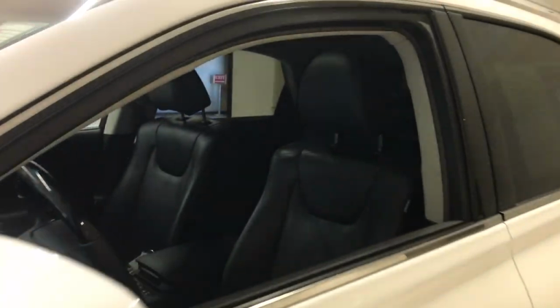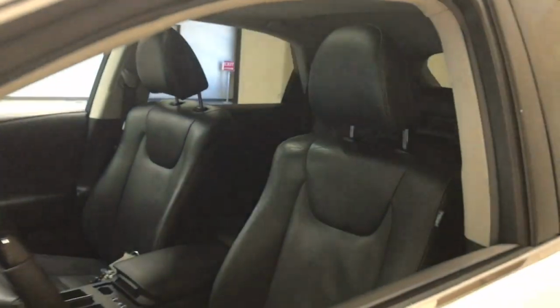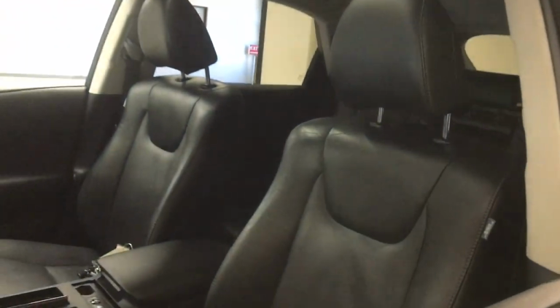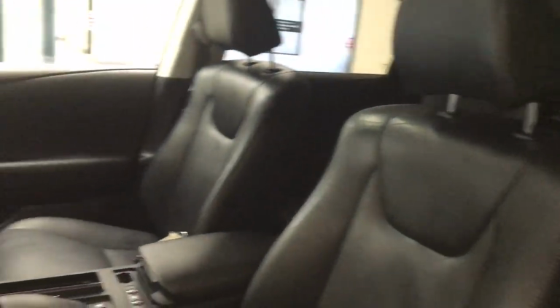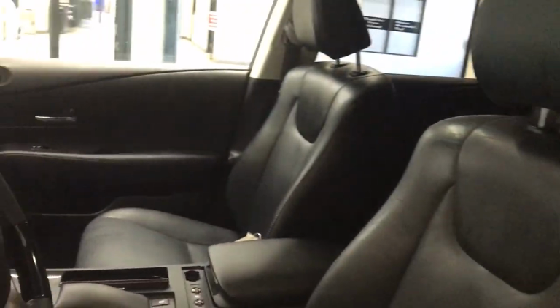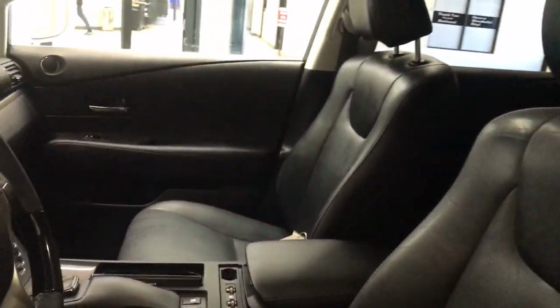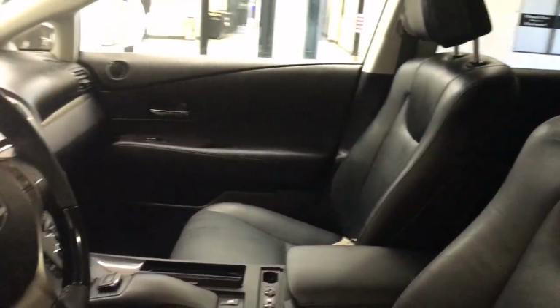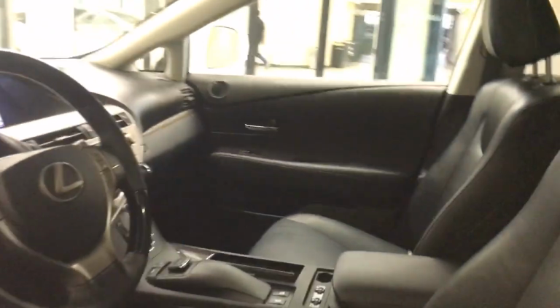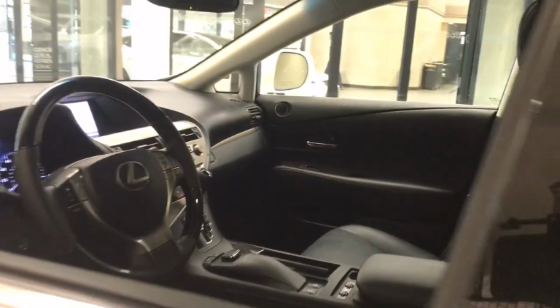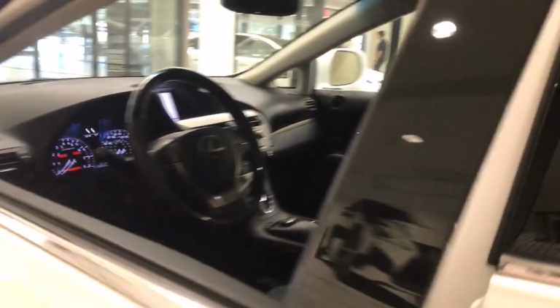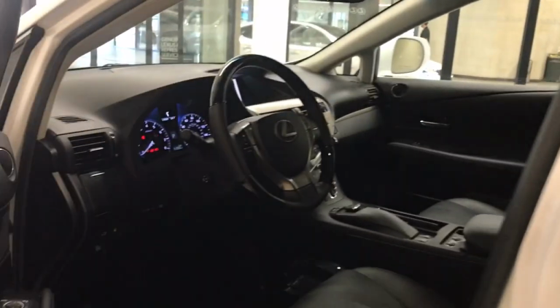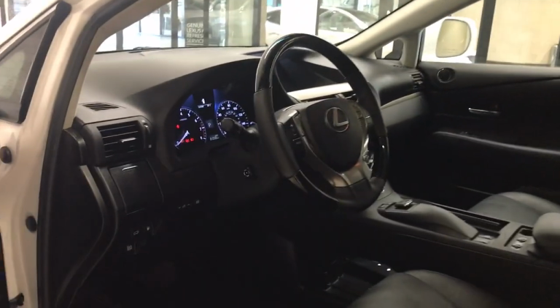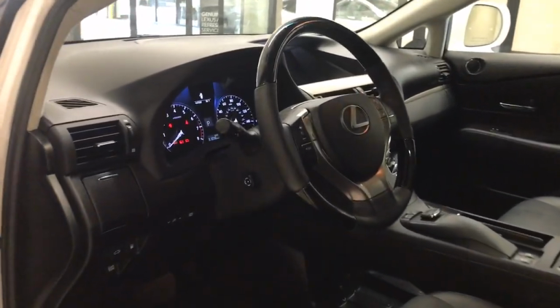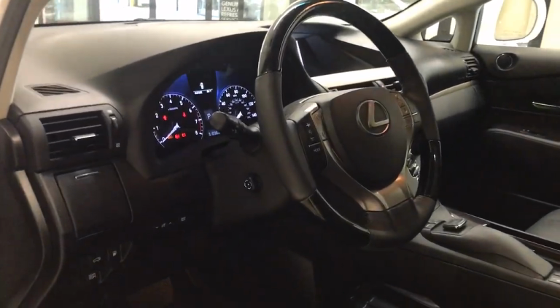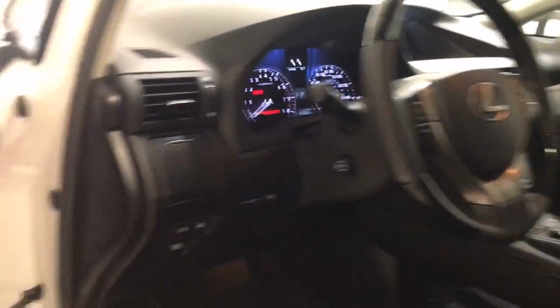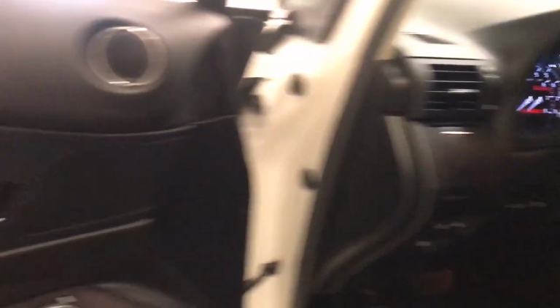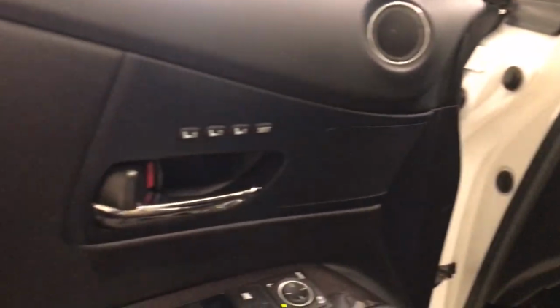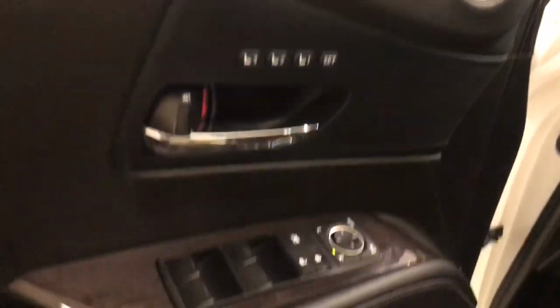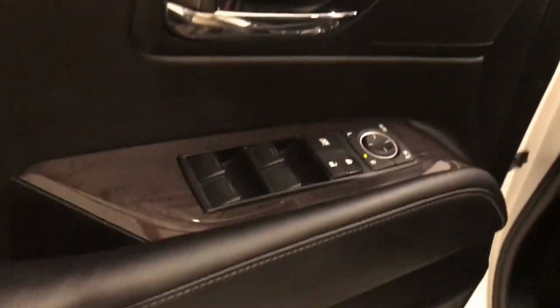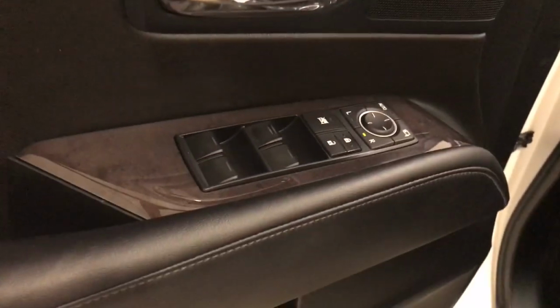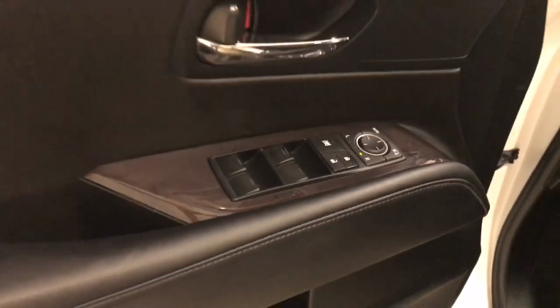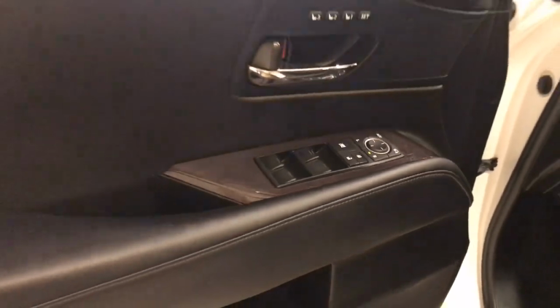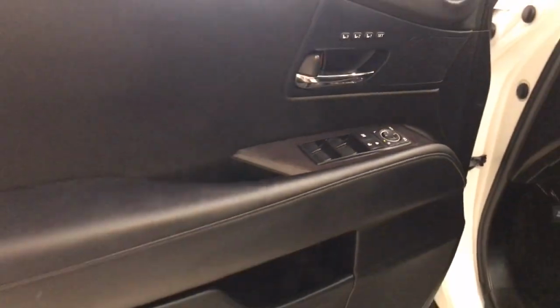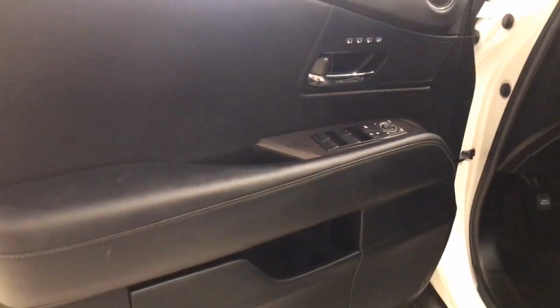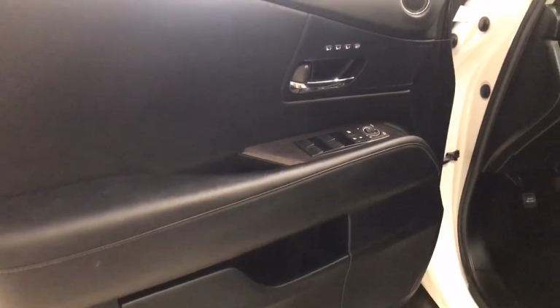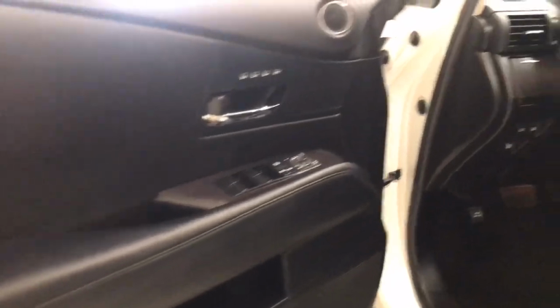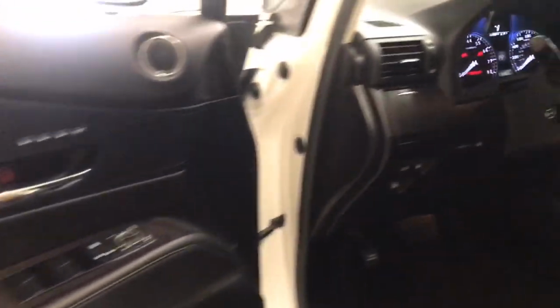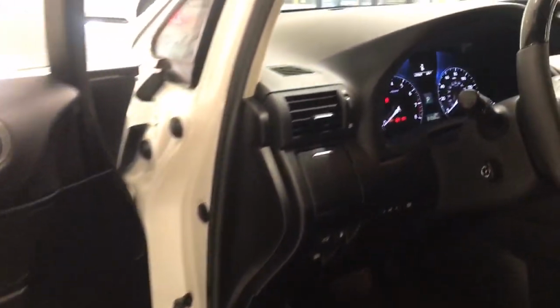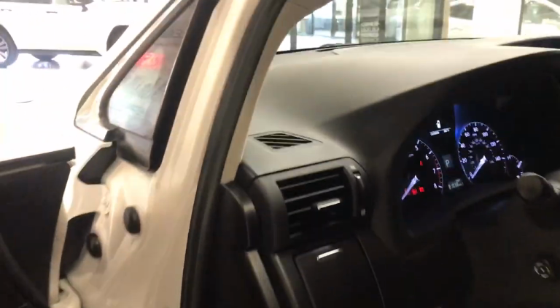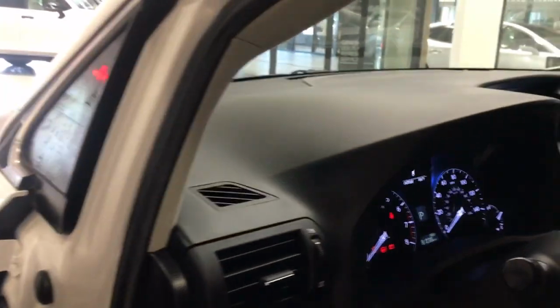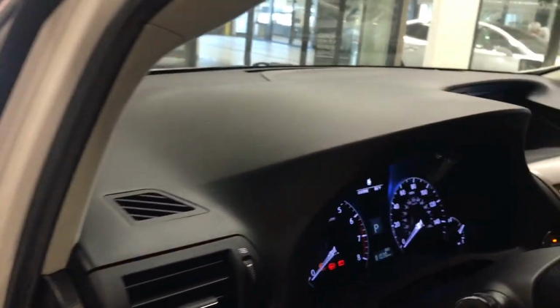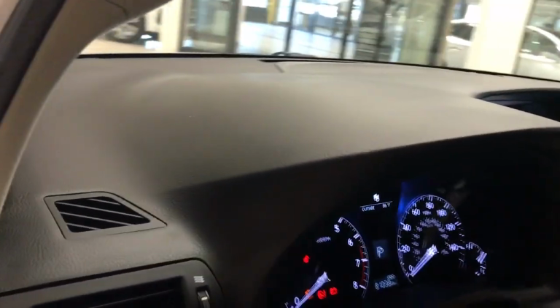Behind its bold looks lies a premium interior loaded with a suite of advanced safety and infotainment tech to help you make the most of each journey. The following are some of this vehicle's highlighted options.